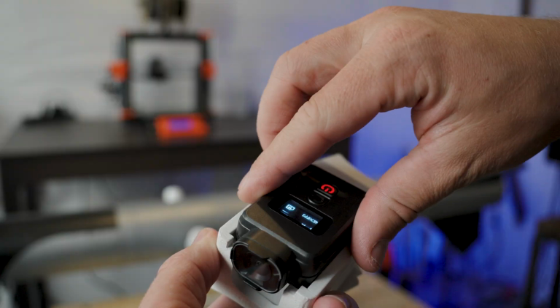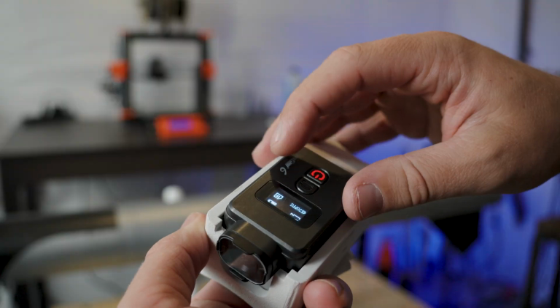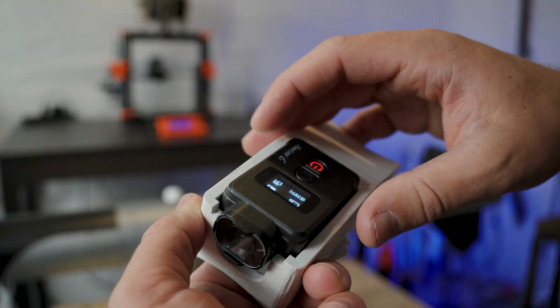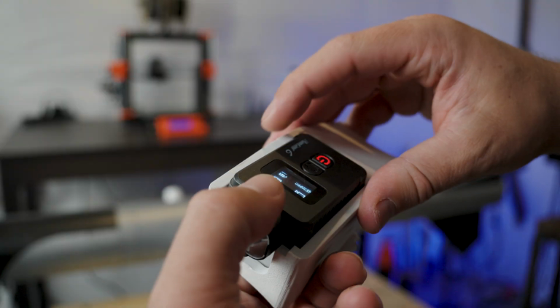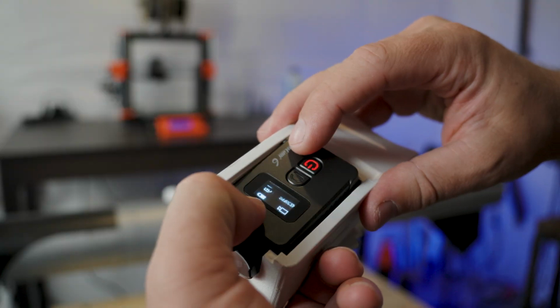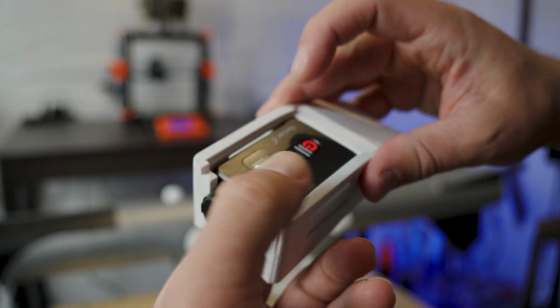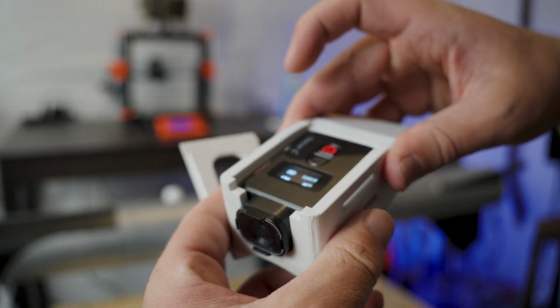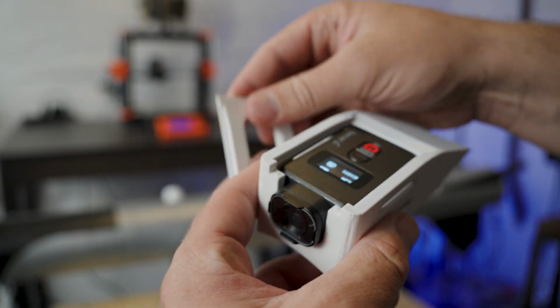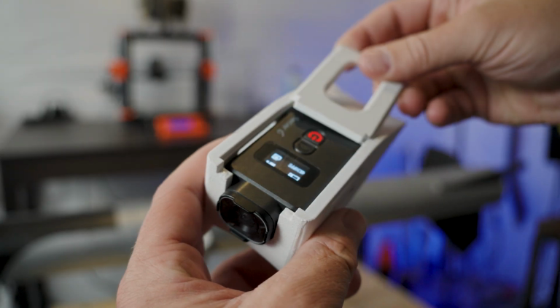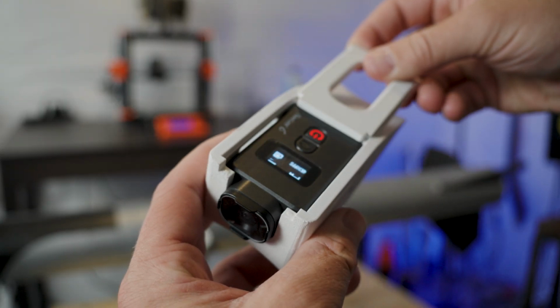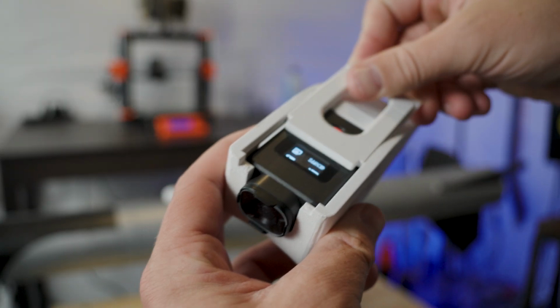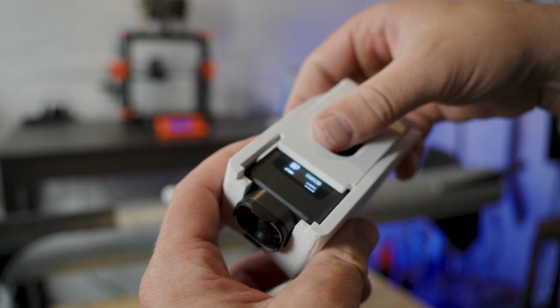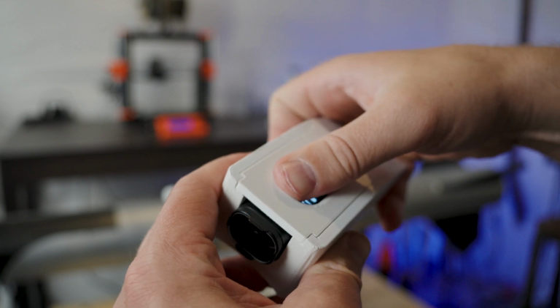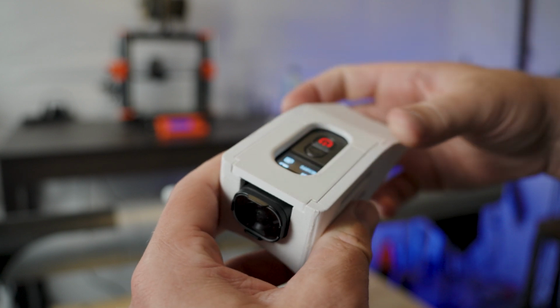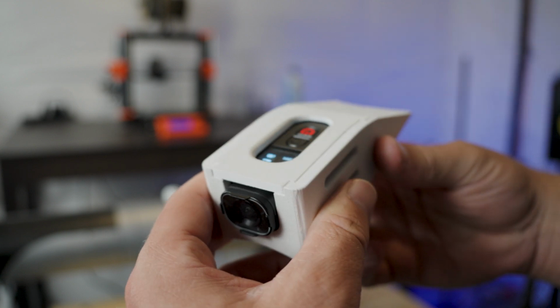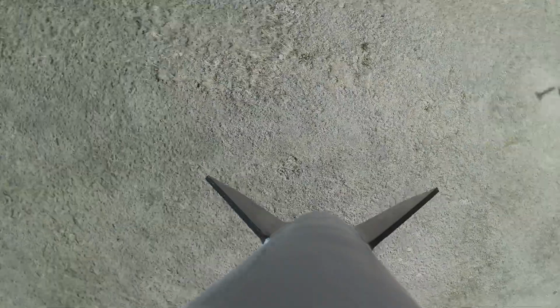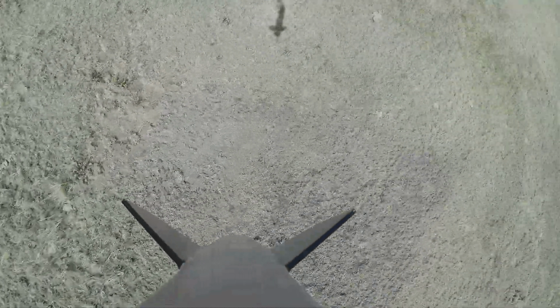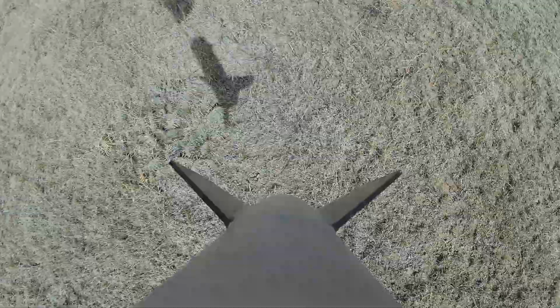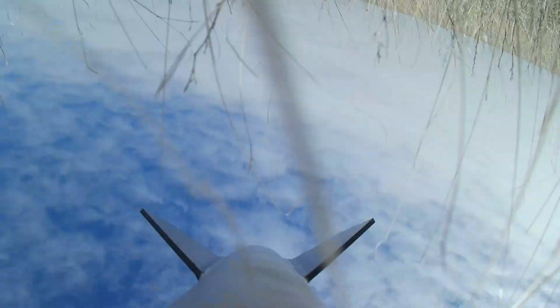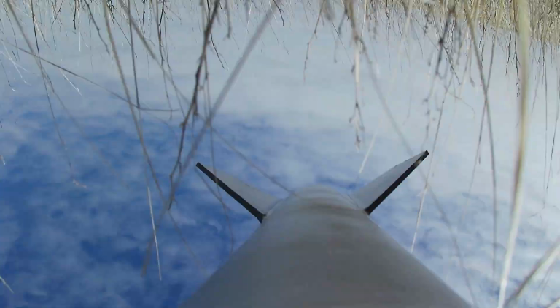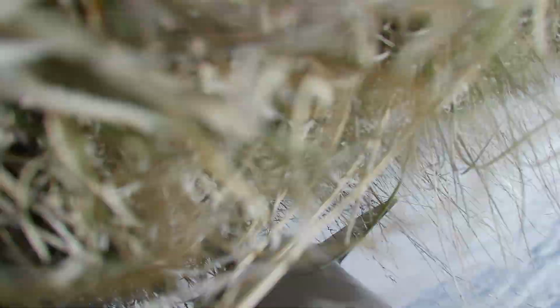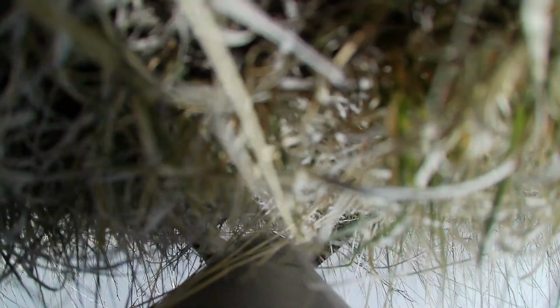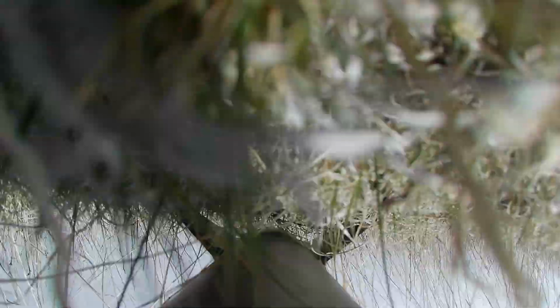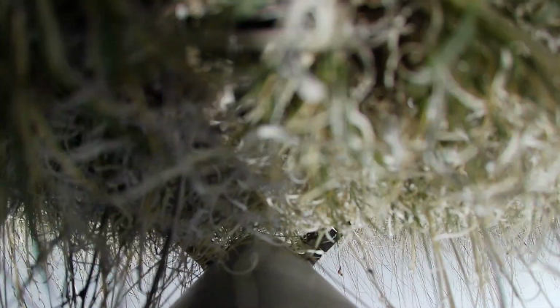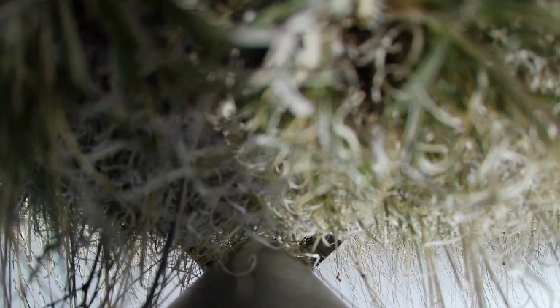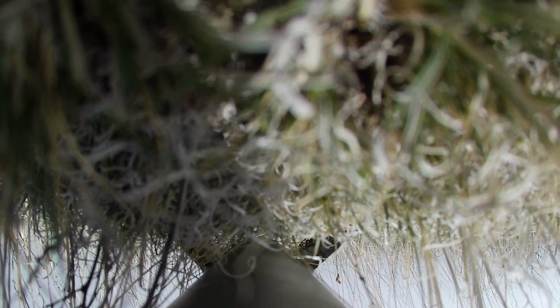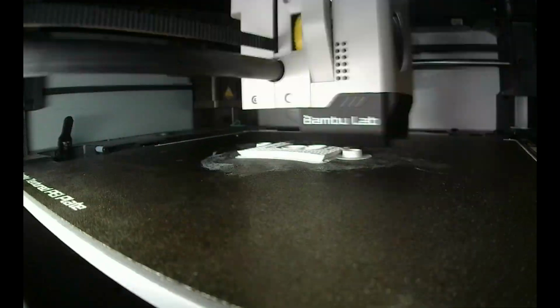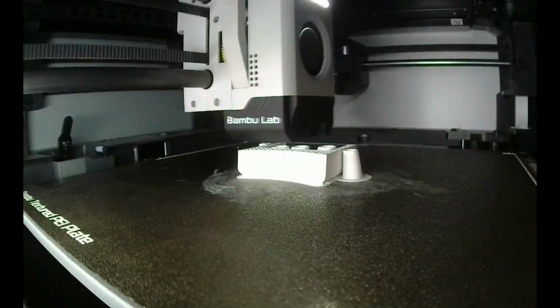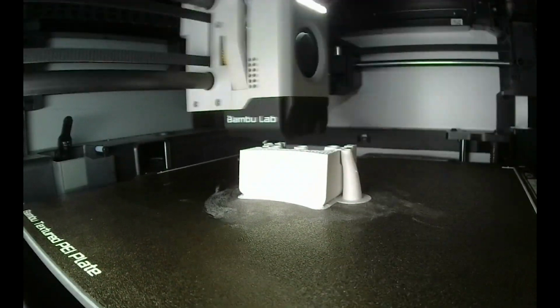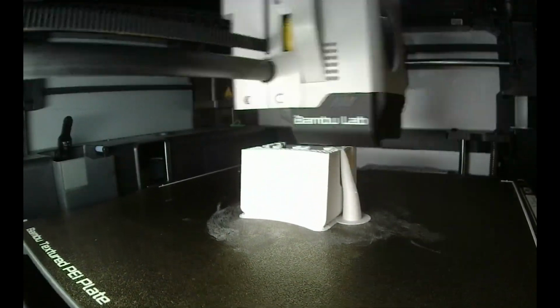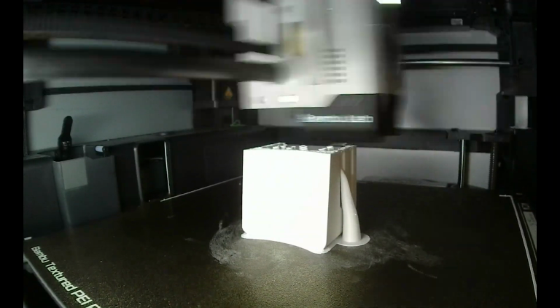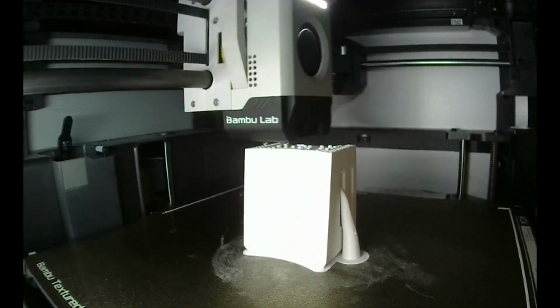The camera is held in place with a sliding cover, which makes it easy to retain the camera and access it if needed. Since the camera was going to be strapped to a high powered rocket, we decided to be safe and print it with ASA at 15% infill.